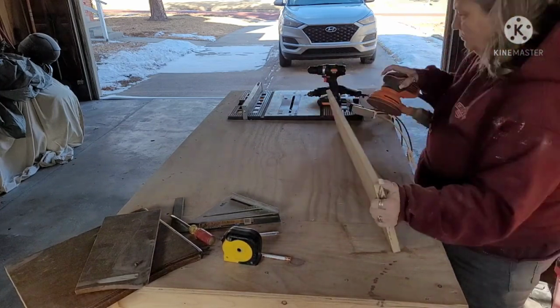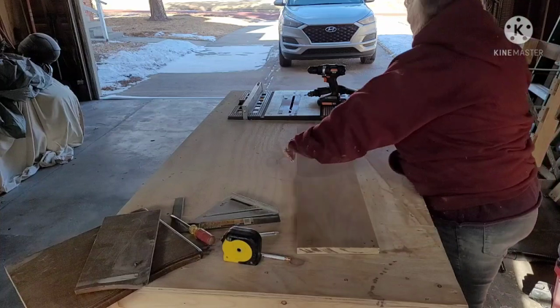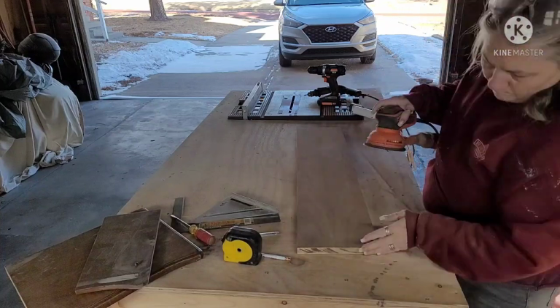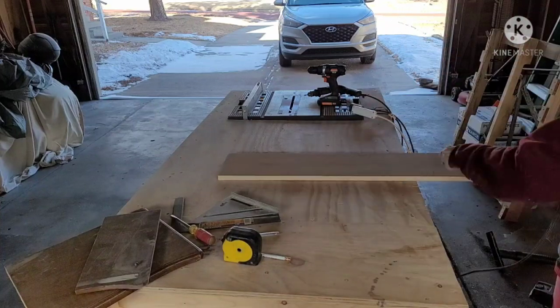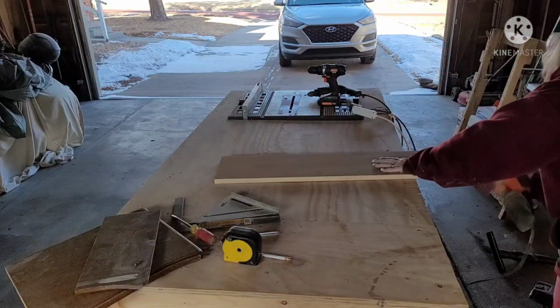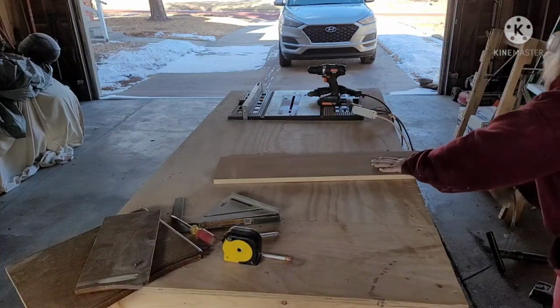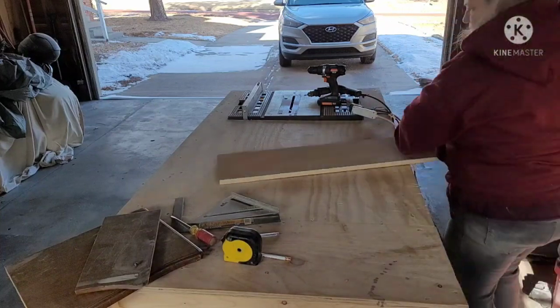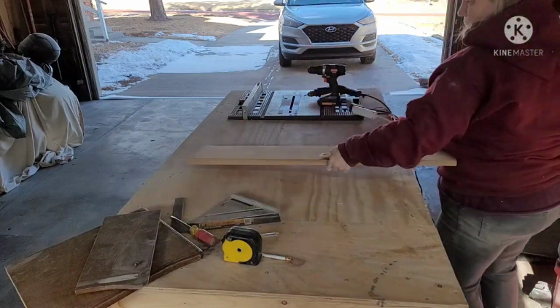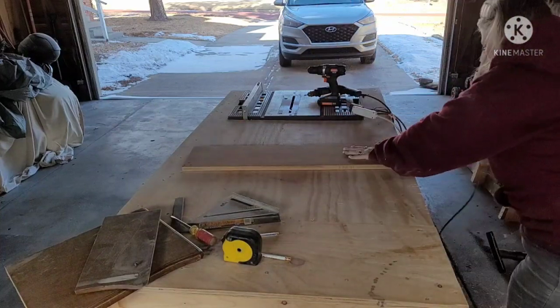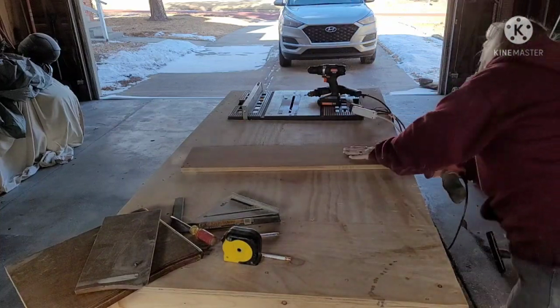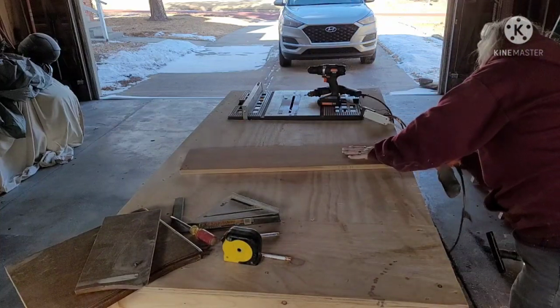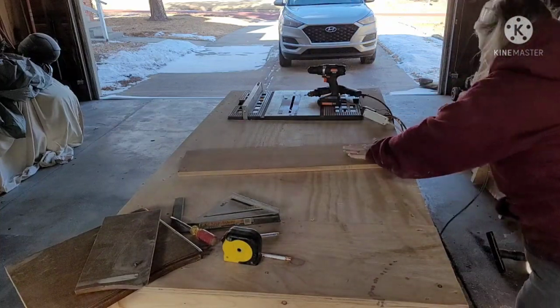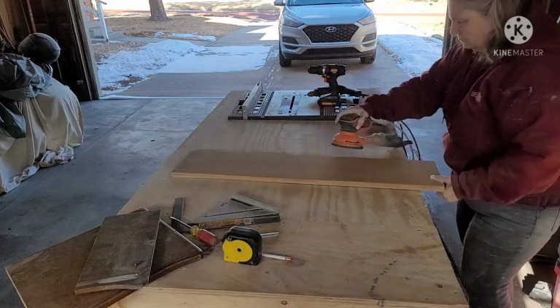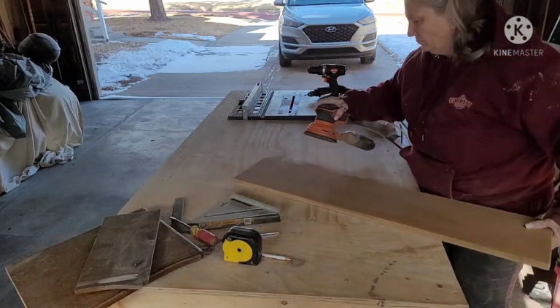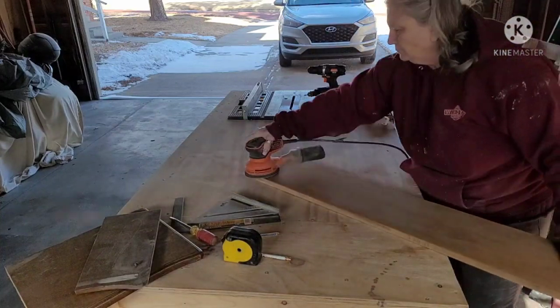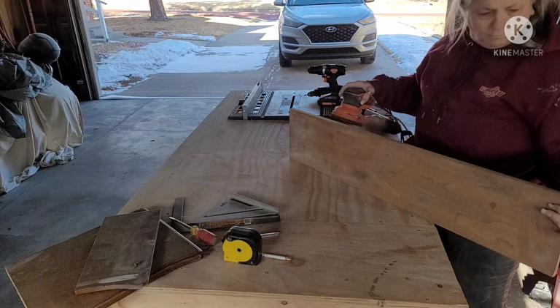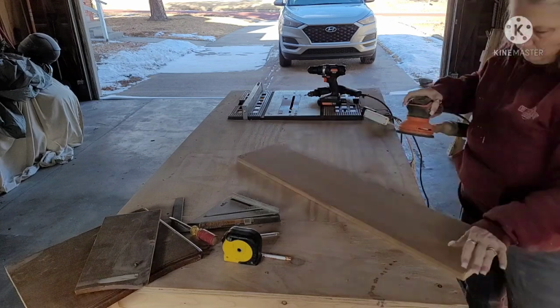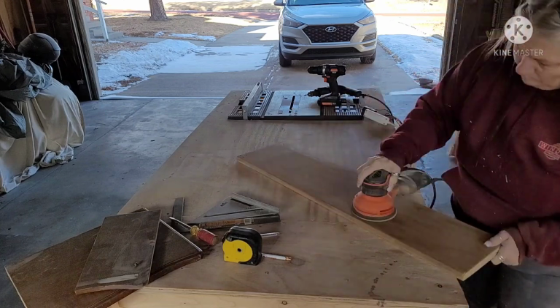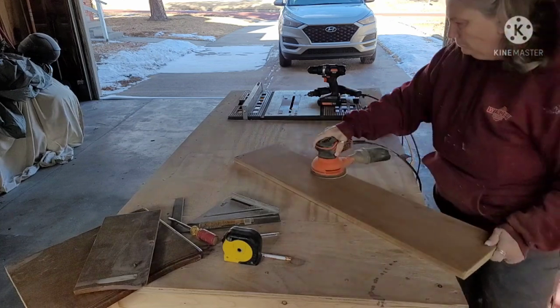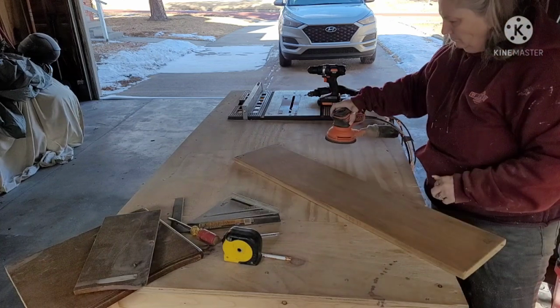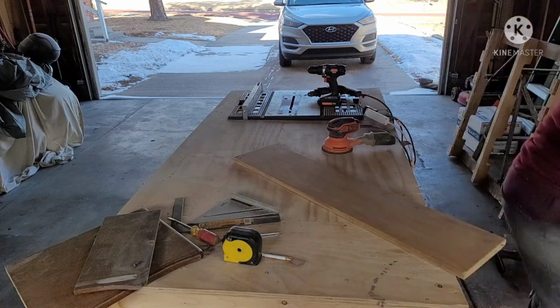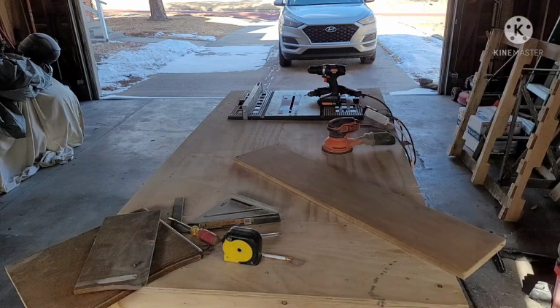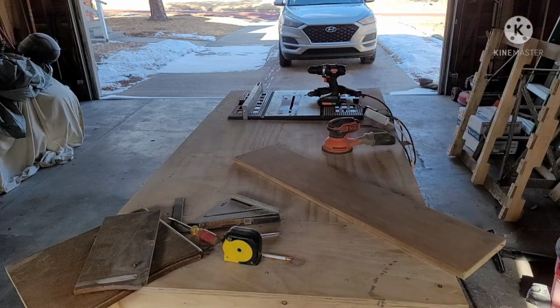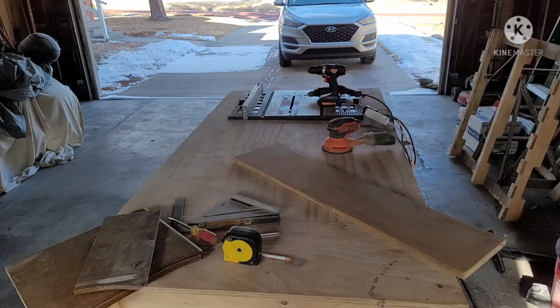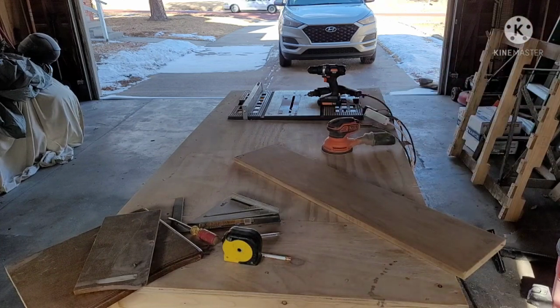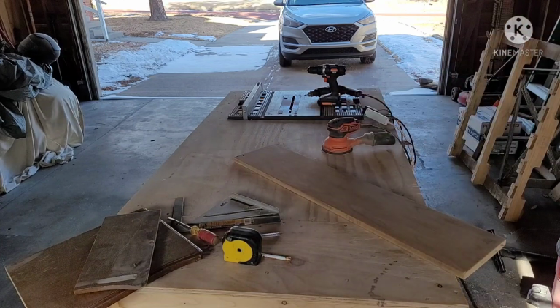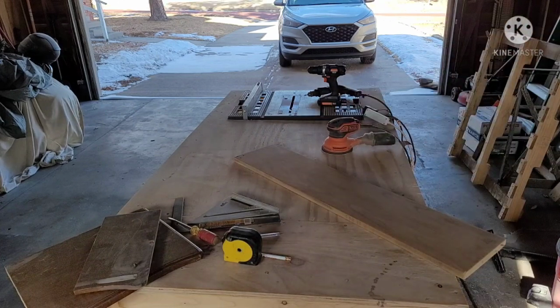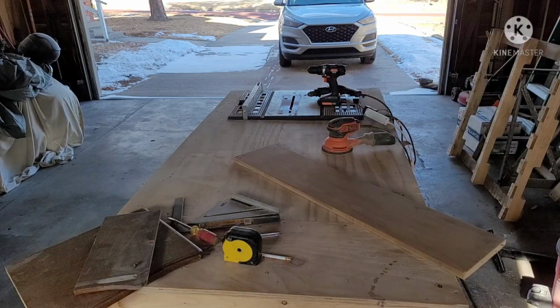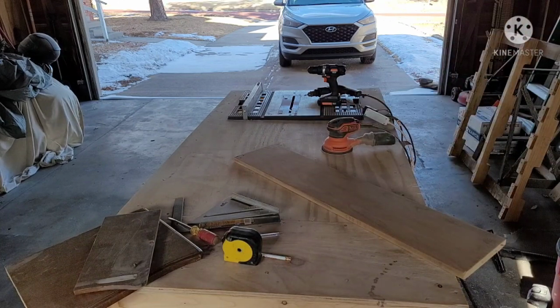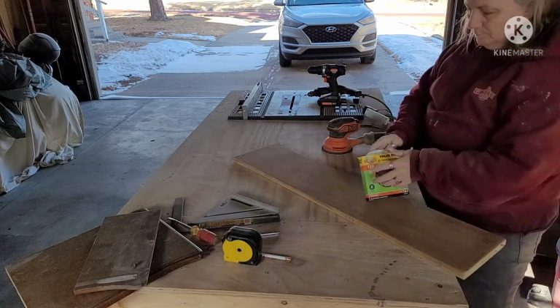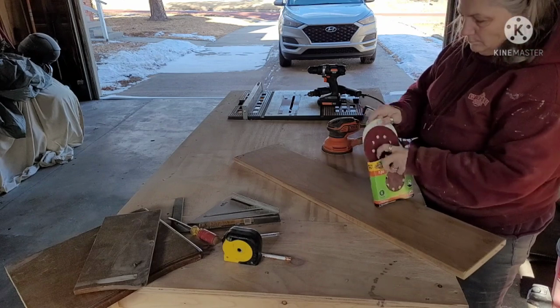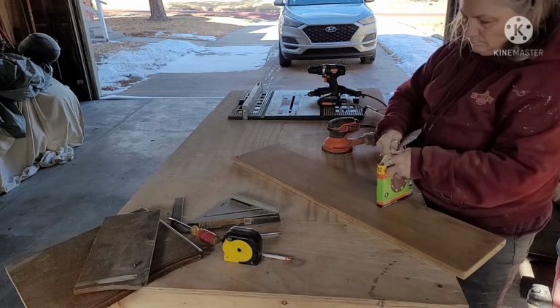Working with power tools and wood — oh yeah, I'm in heaven when I do that. I absolutely love it. So I'm just getting that all sanded.